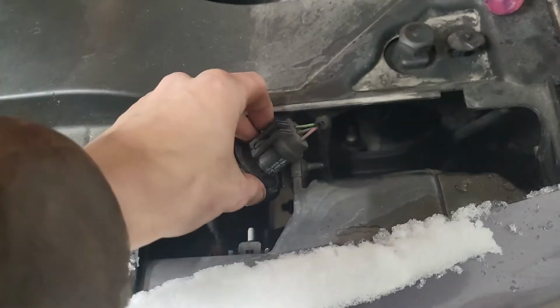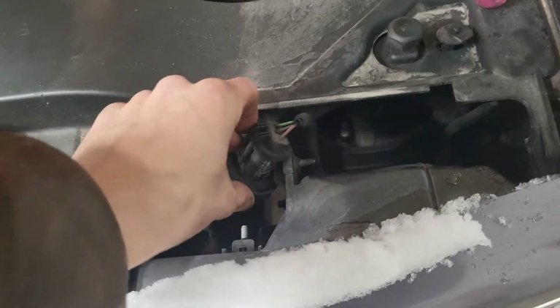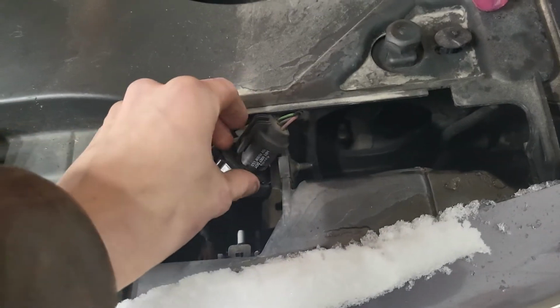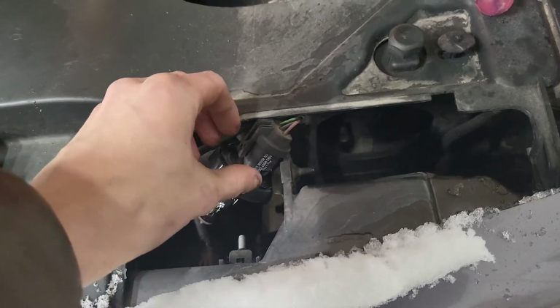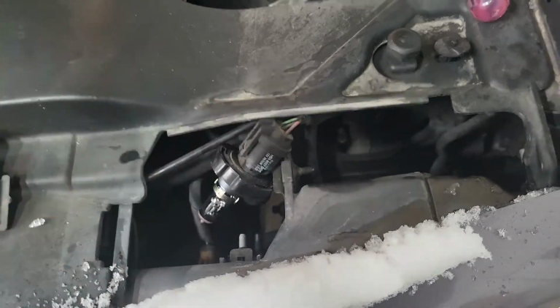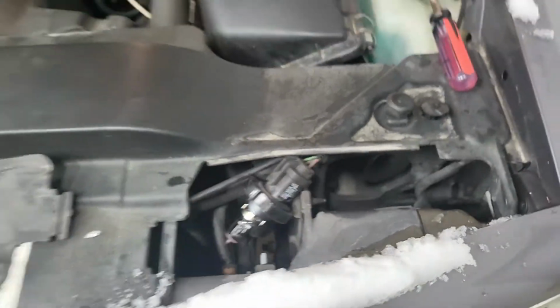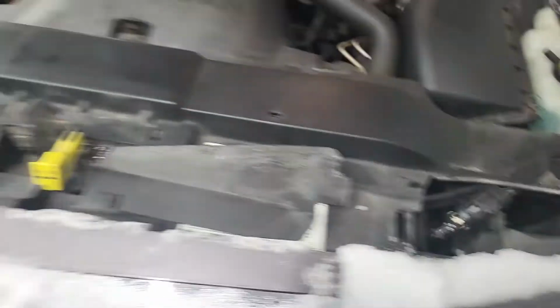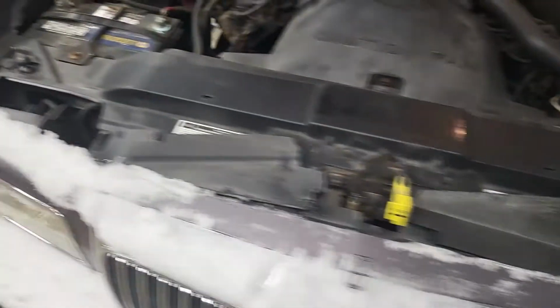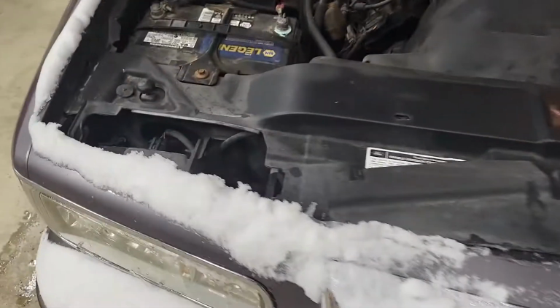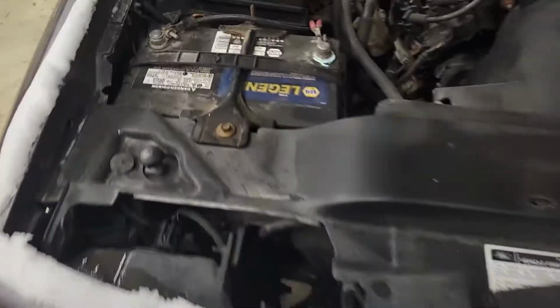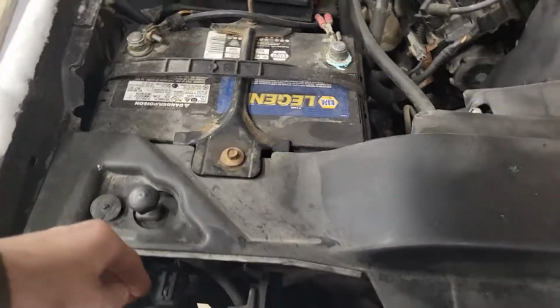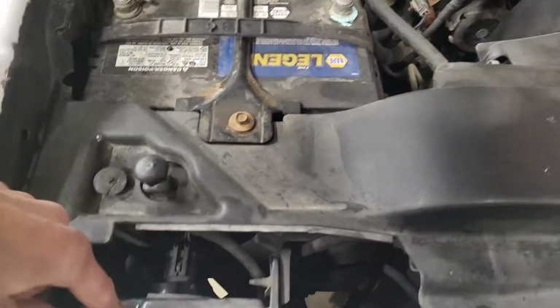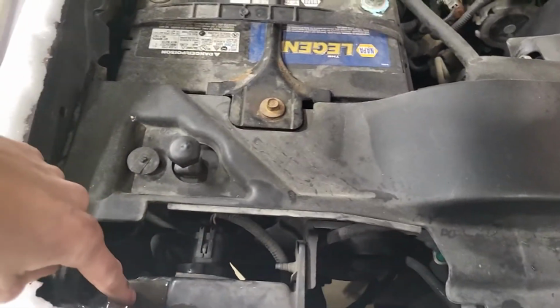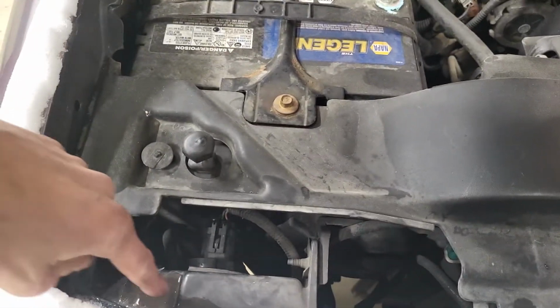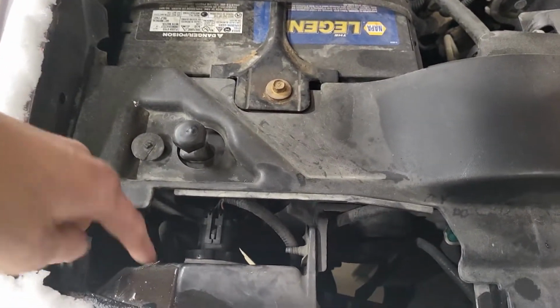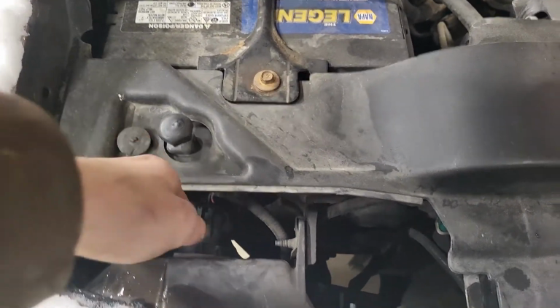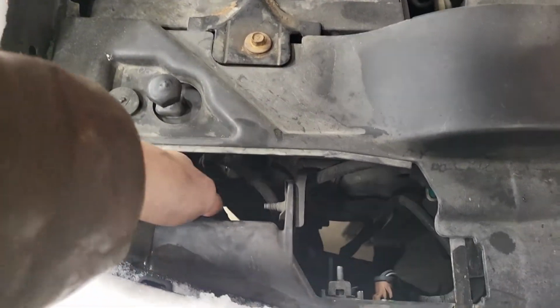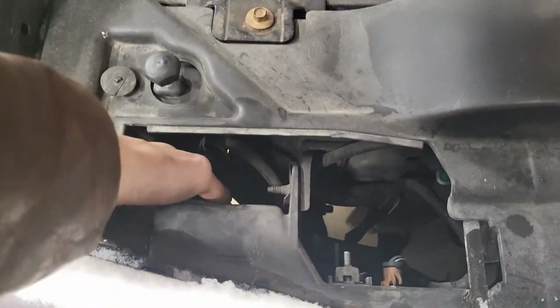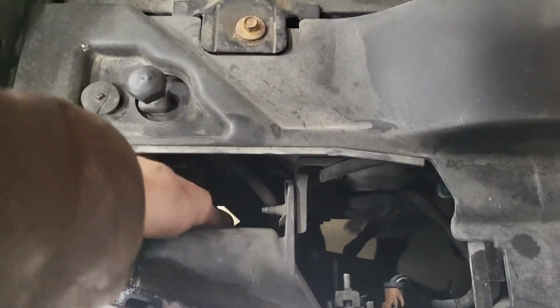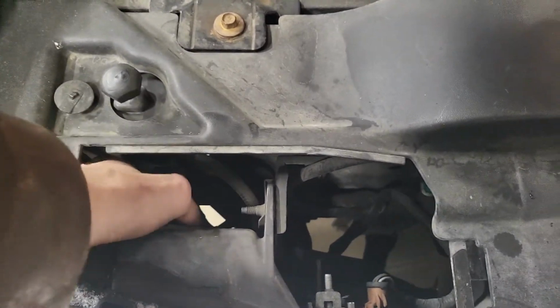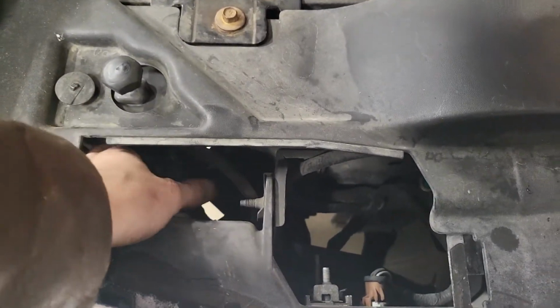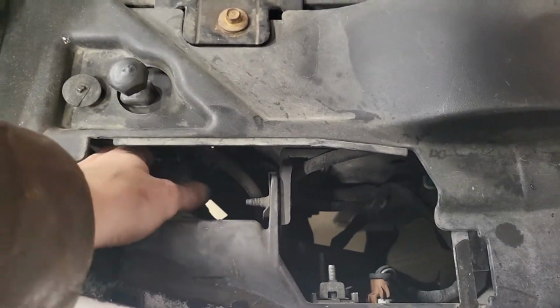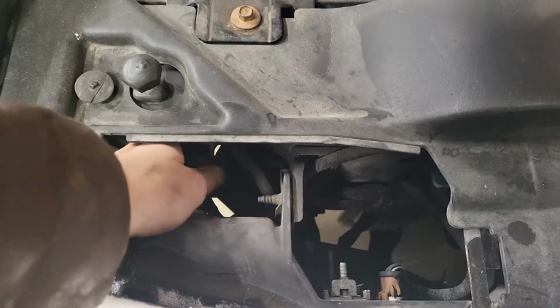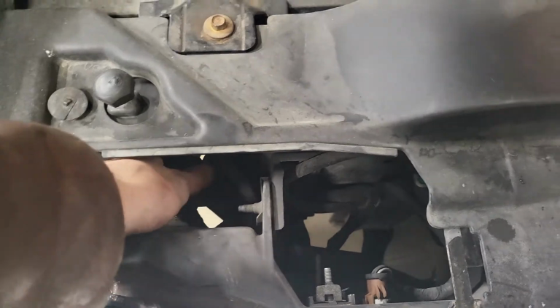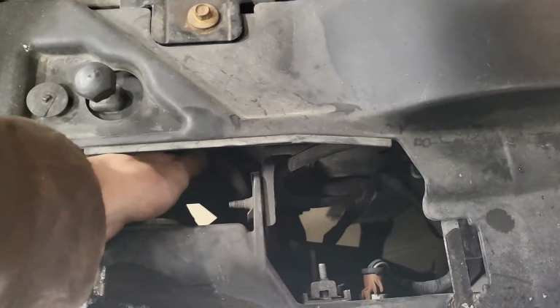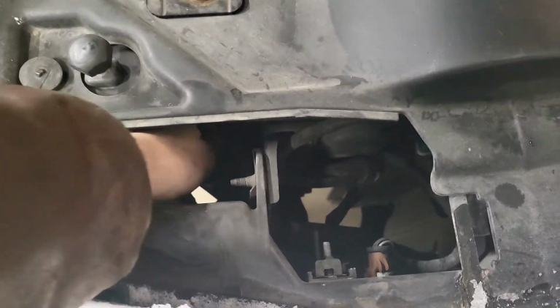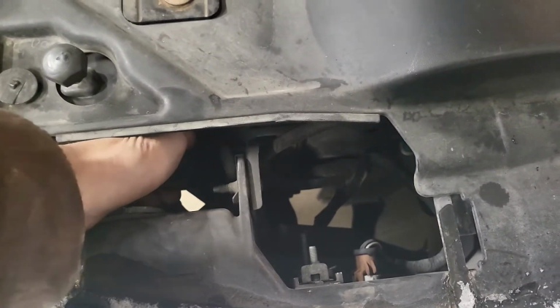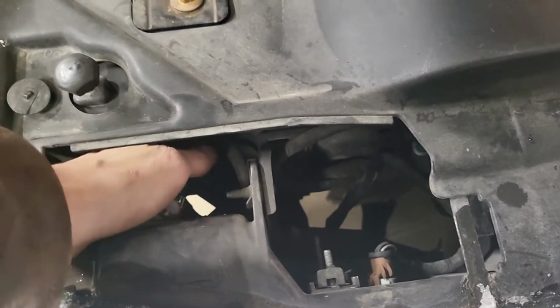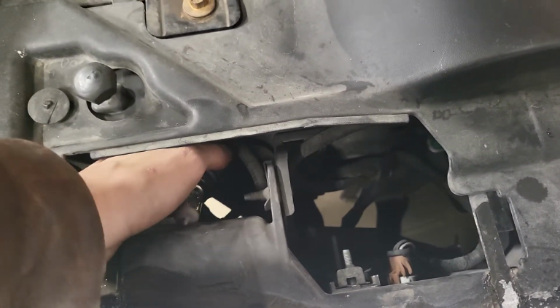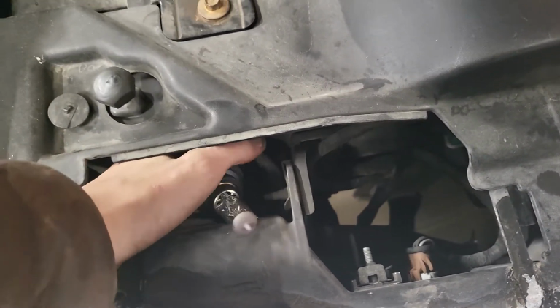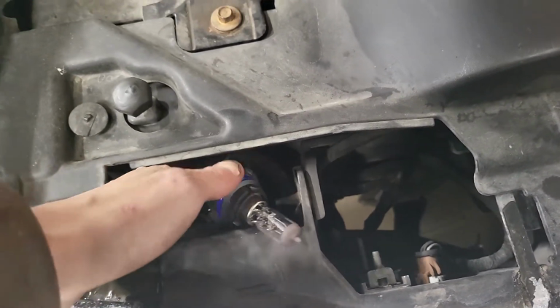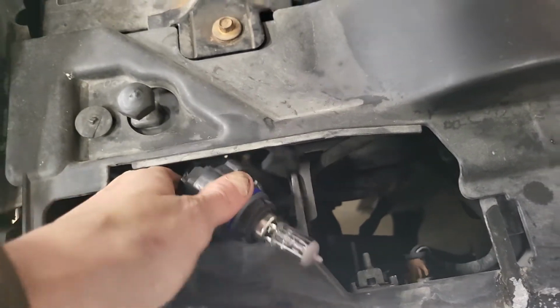That bulb's touched snow, so that's not good. And then over here — look at that, that's ice. Just turn the other one counterclockwise, pull that guy out, and I've got two.